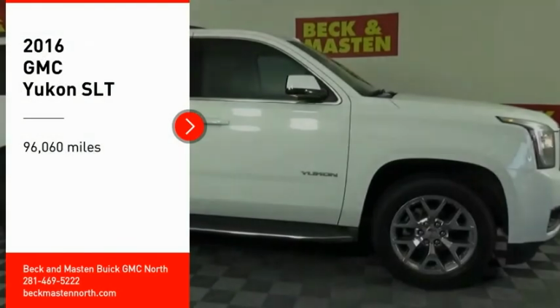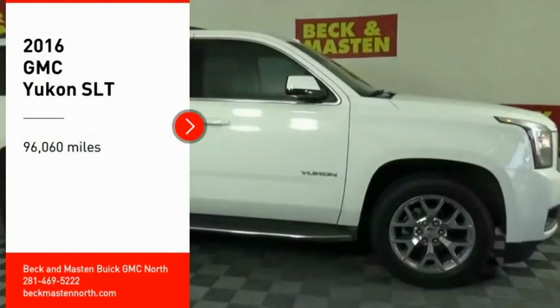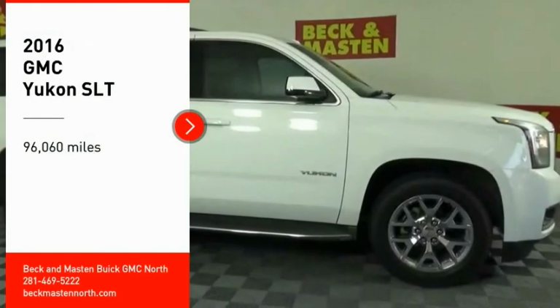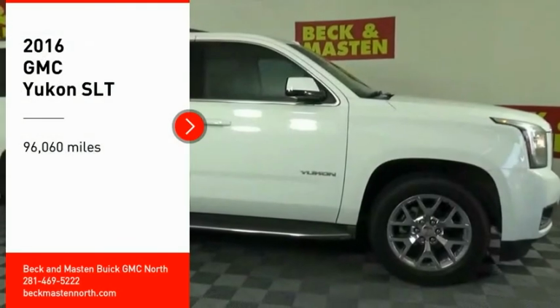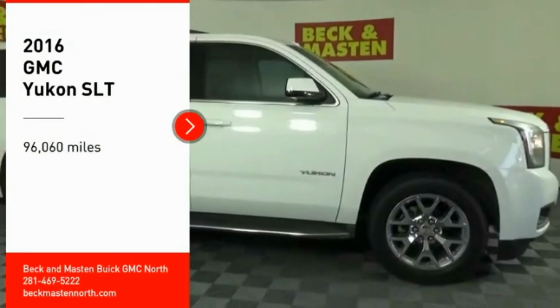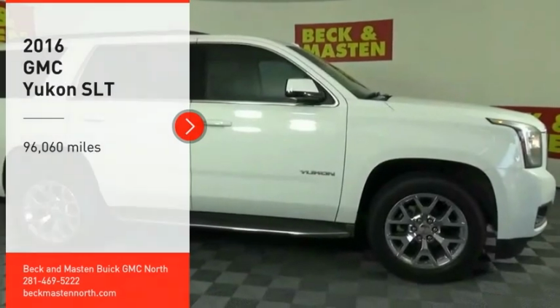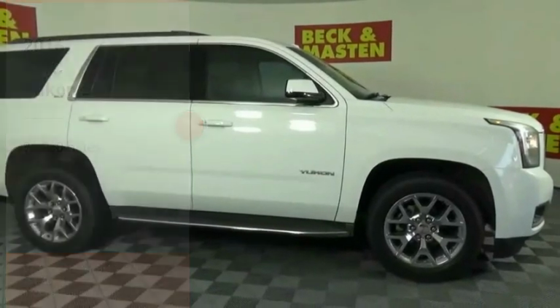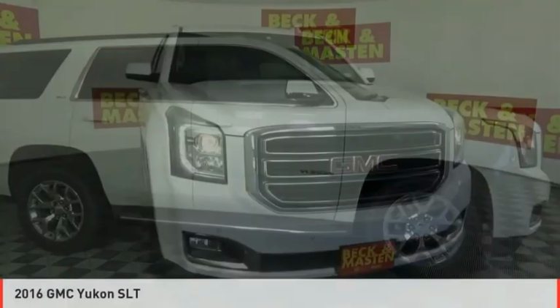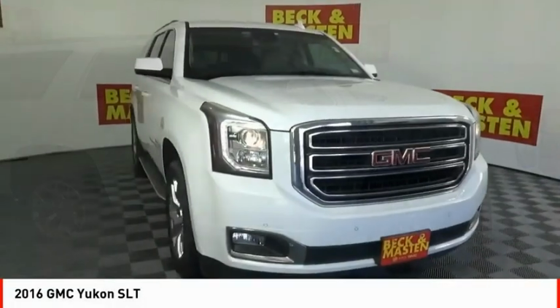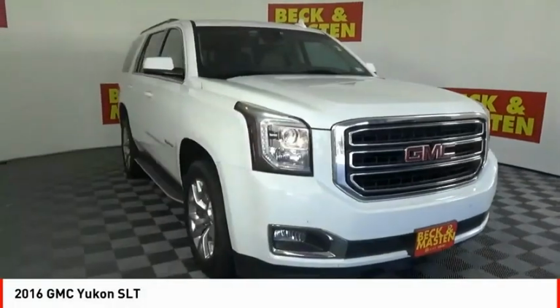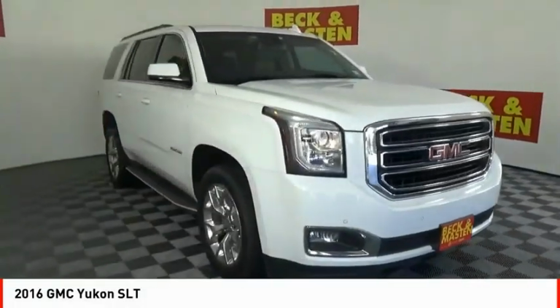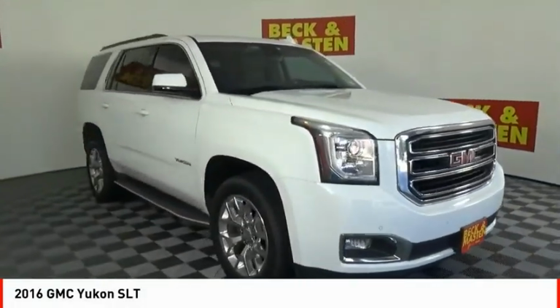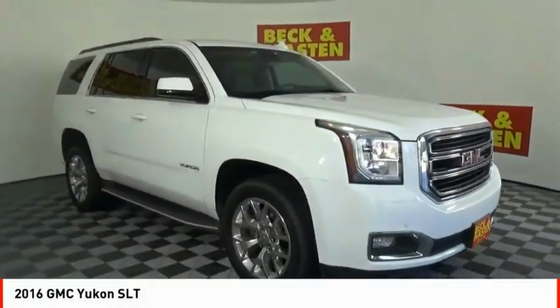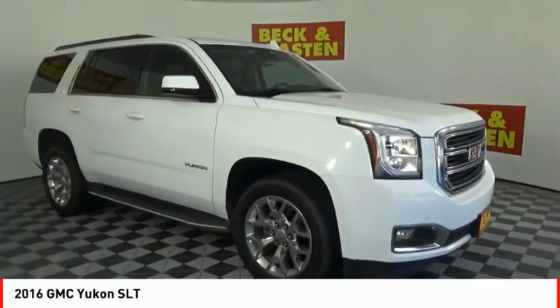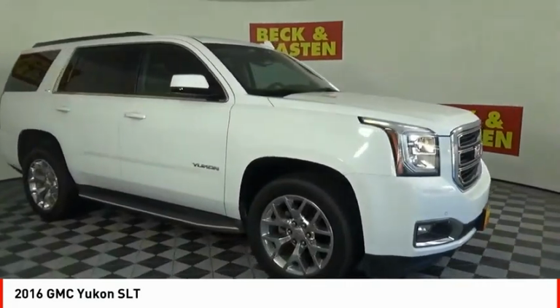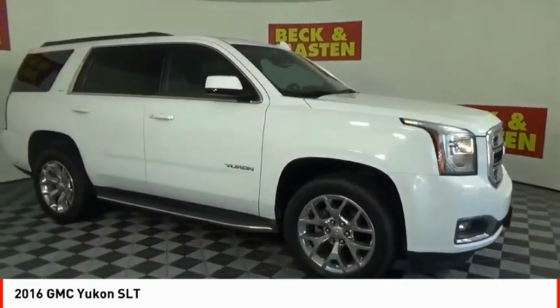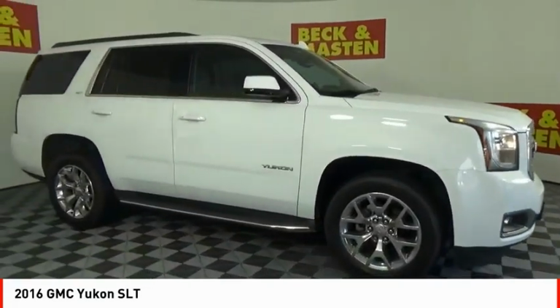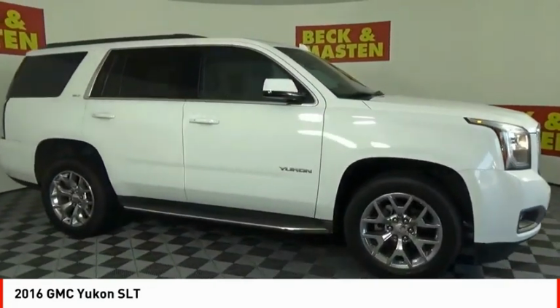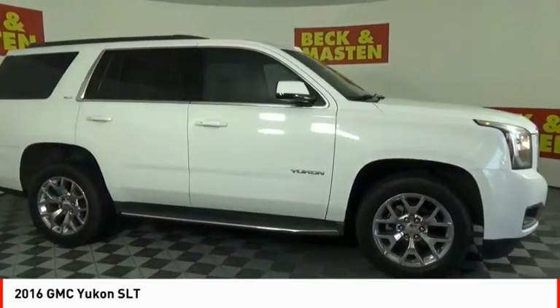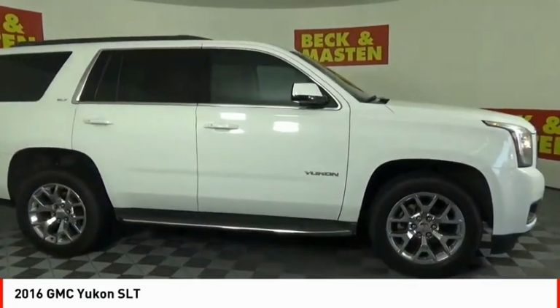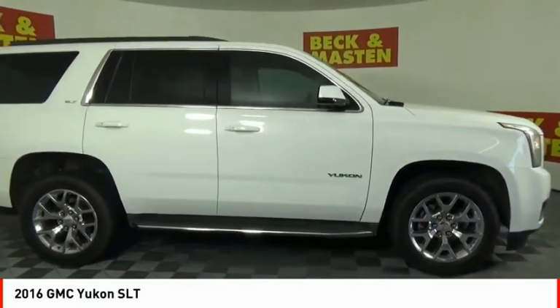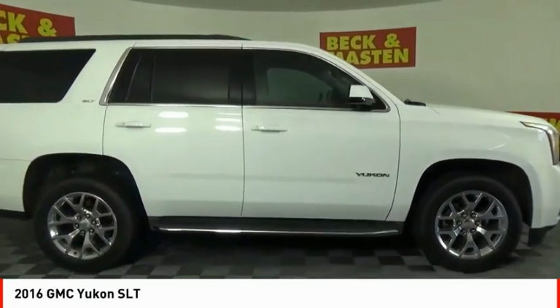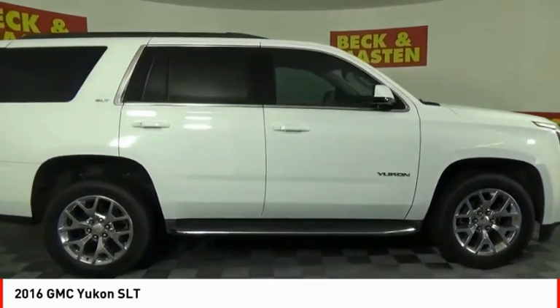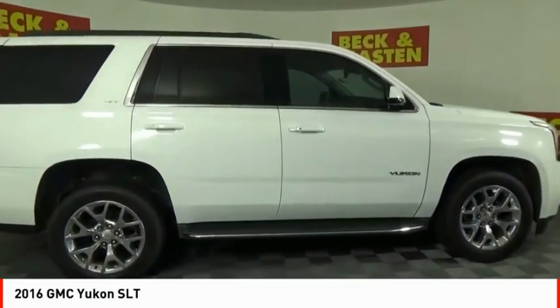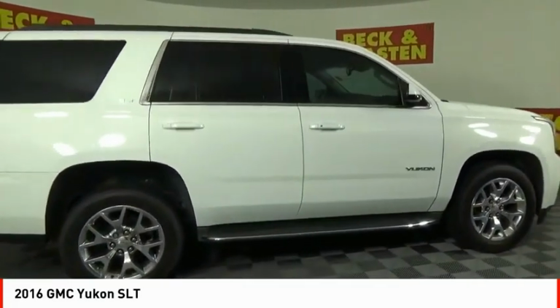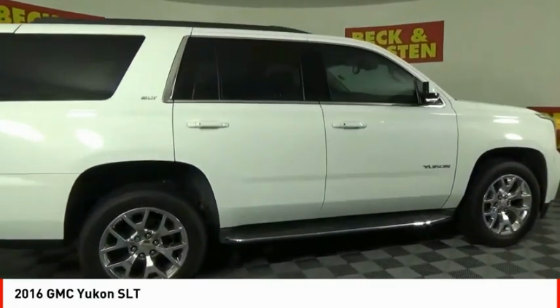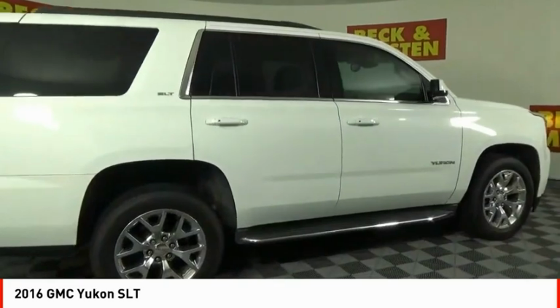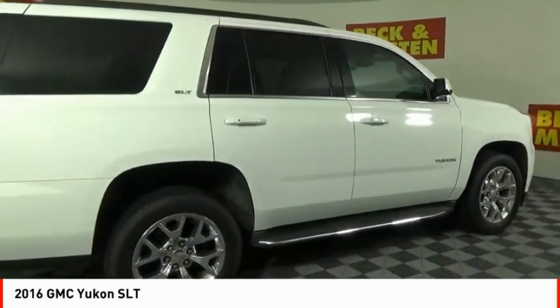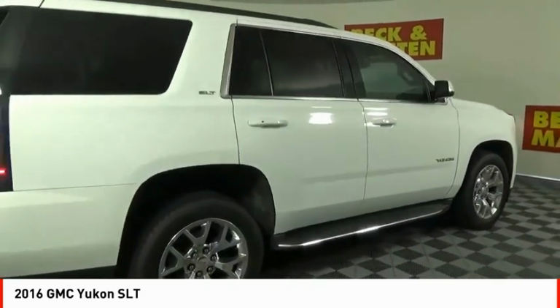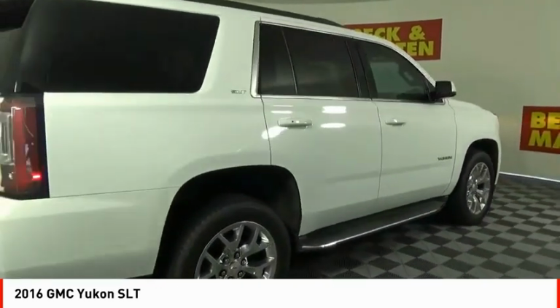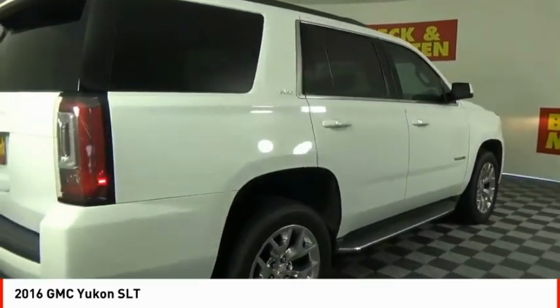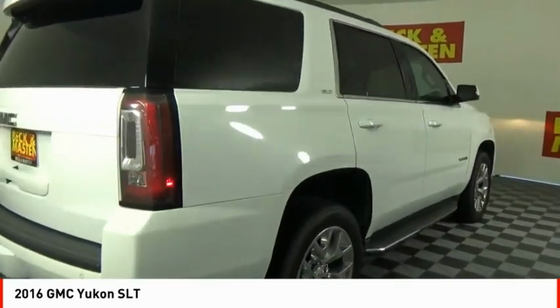We are pleased to show you the 2016 Yukon. Peace of mind comes standard with GMC's 100,000 mile 5-year powertrain warranty and Yukon's 5-star frontal crash test rating.